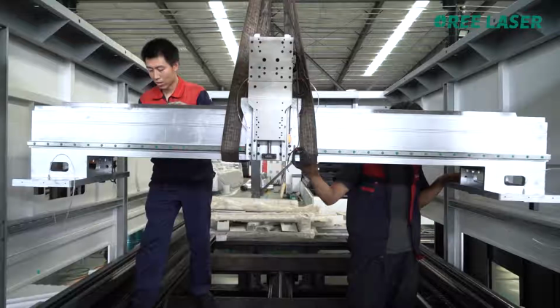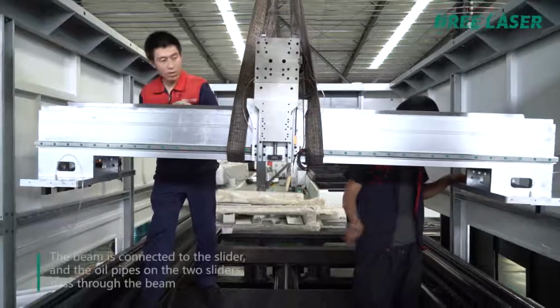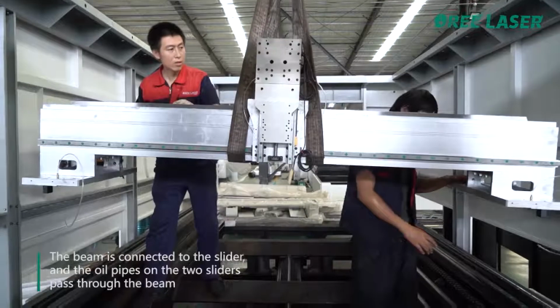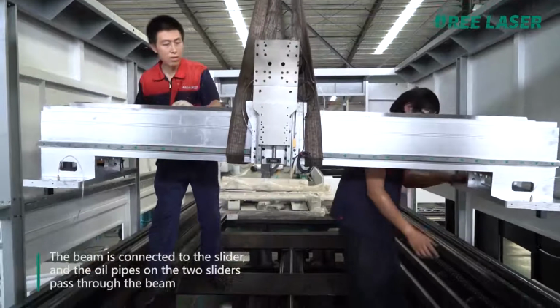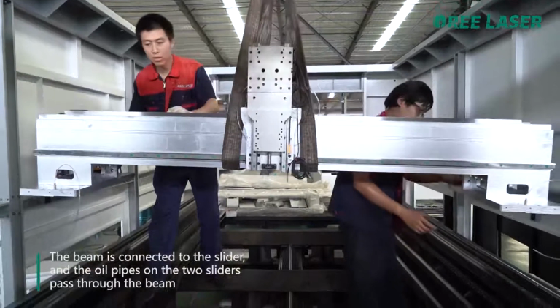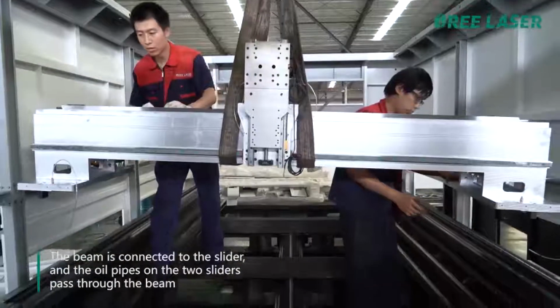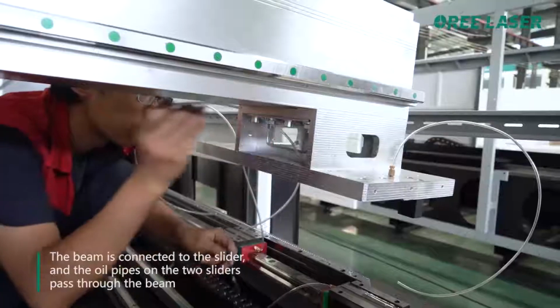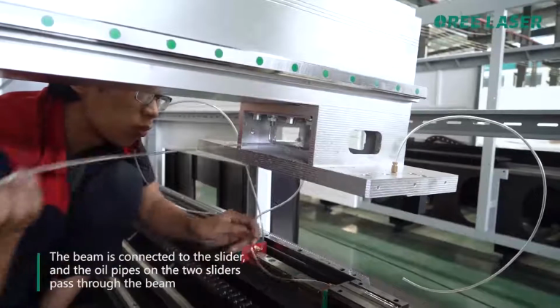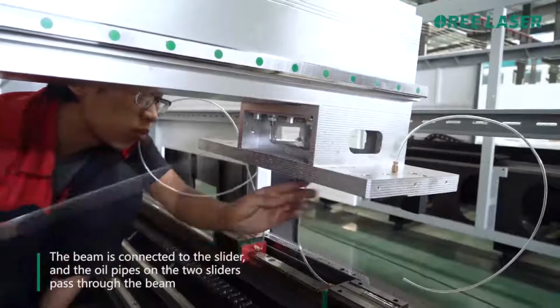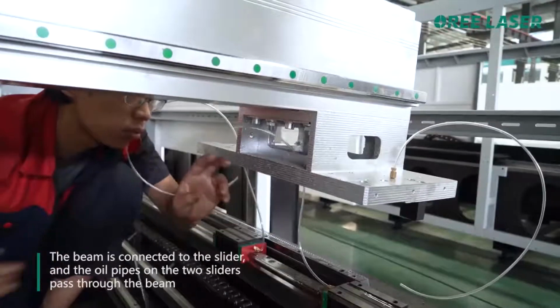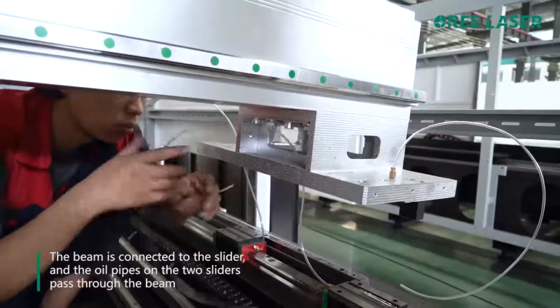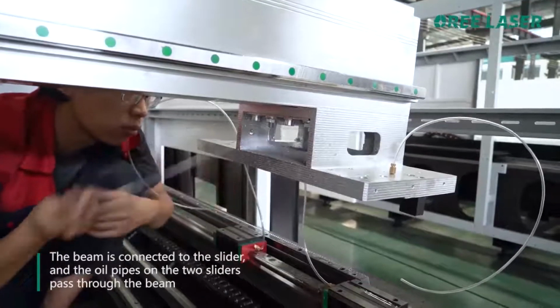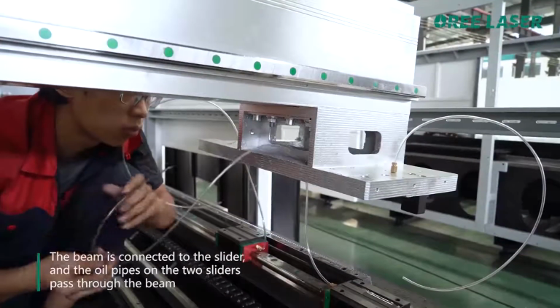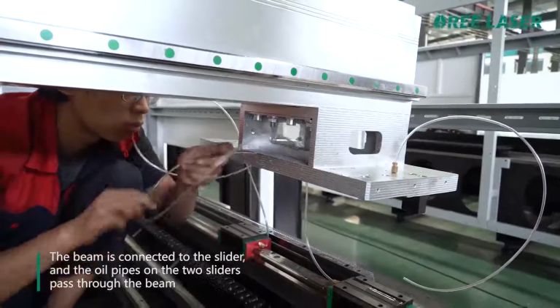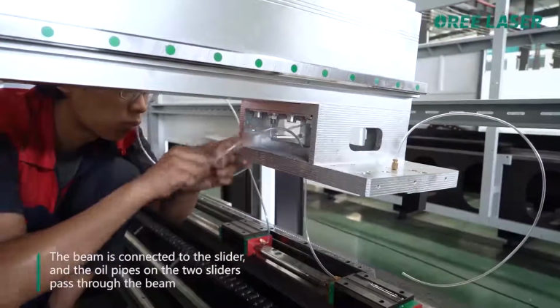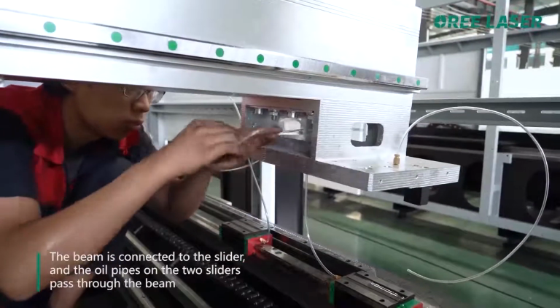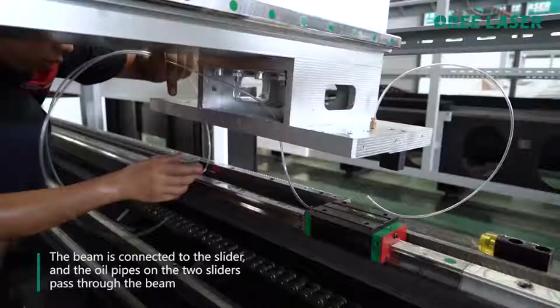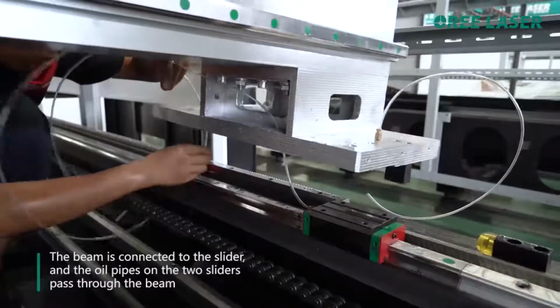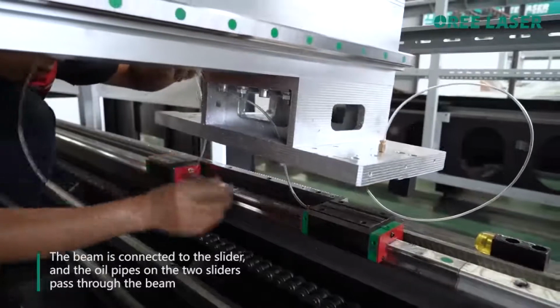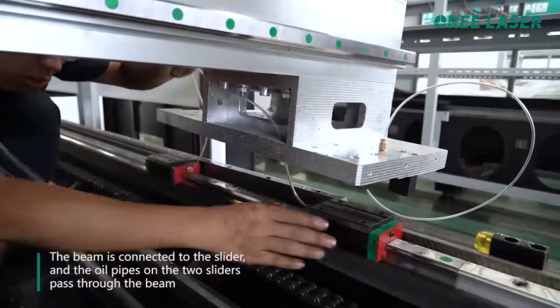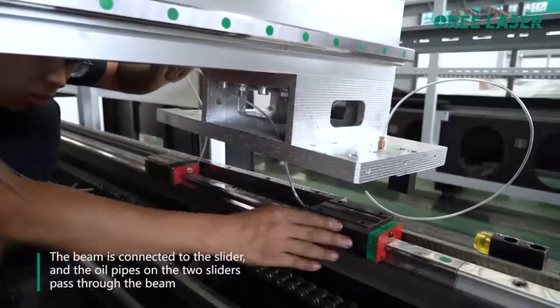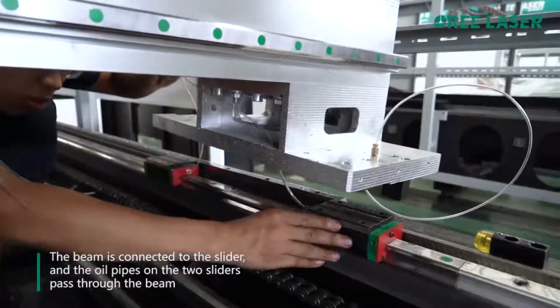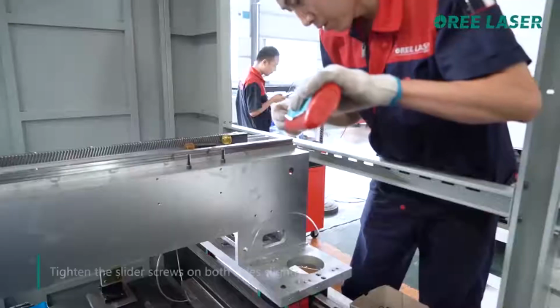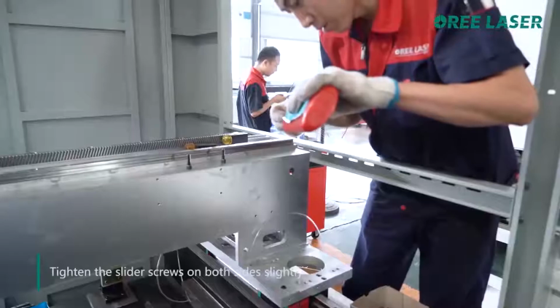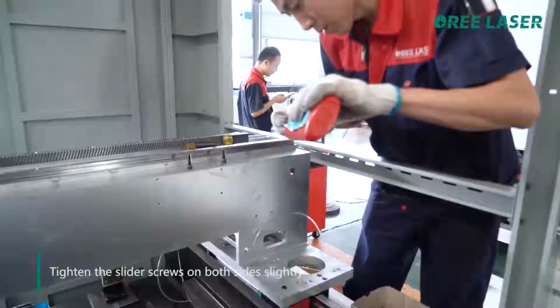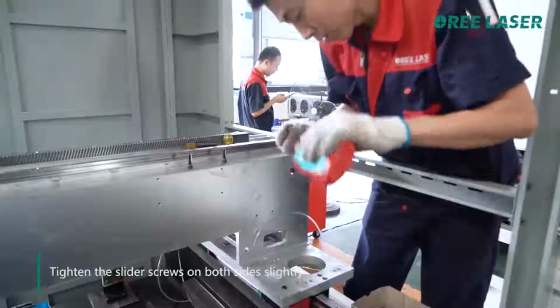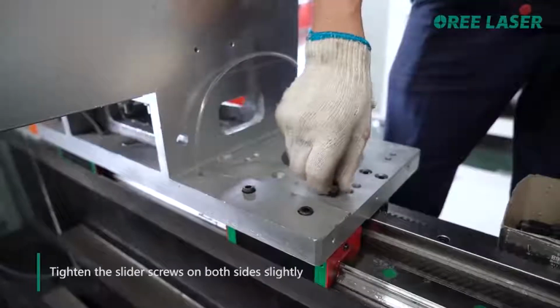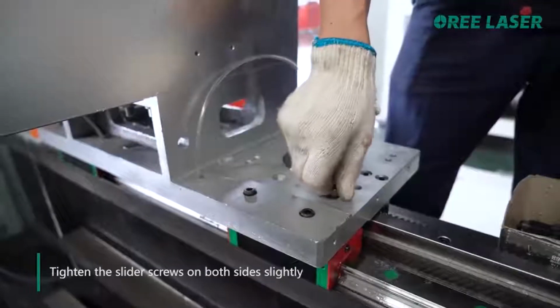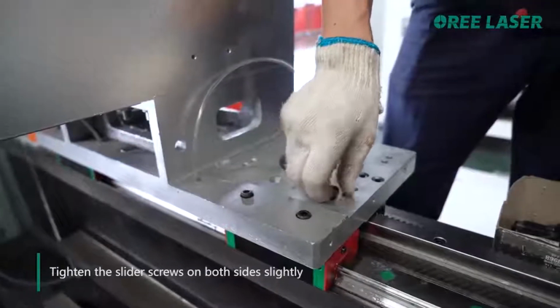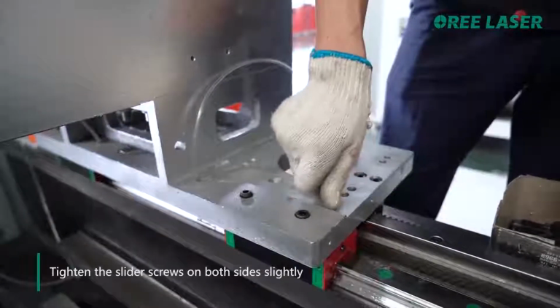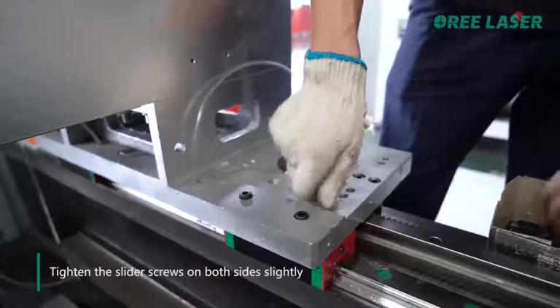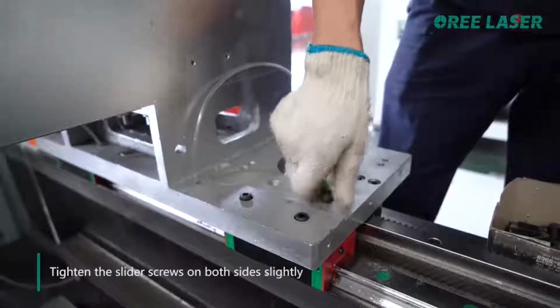The beam is connected to the slider and the oil pipes on the two sliders pair through the beam. Tighten the slider screws on both sides slightly.